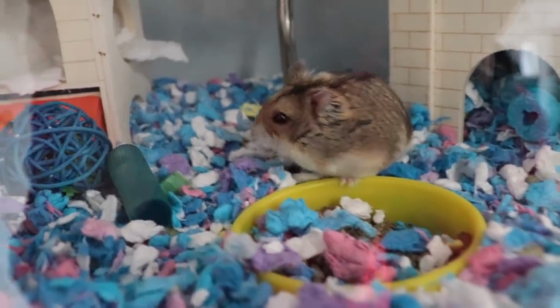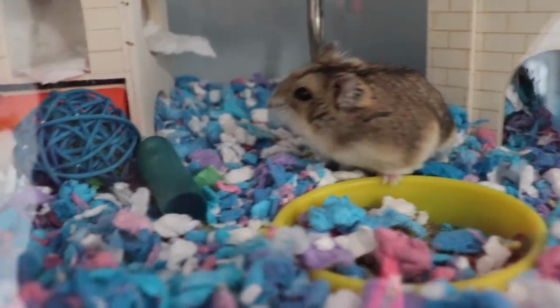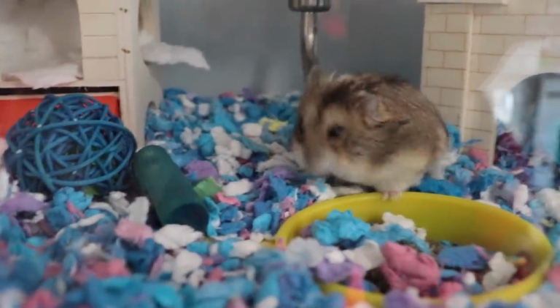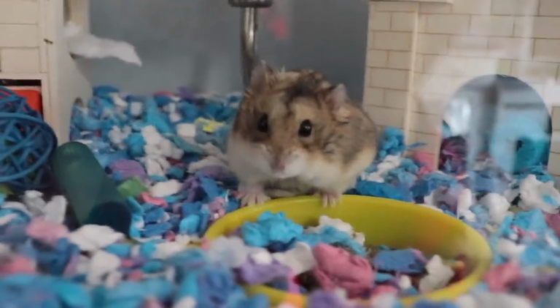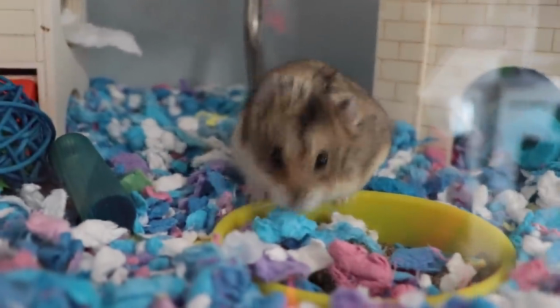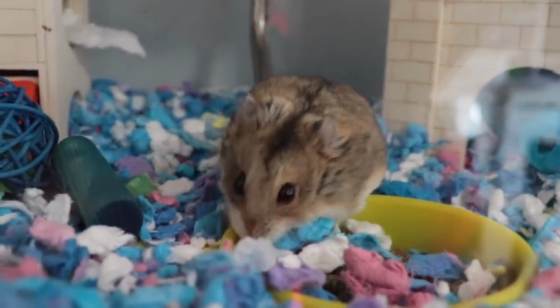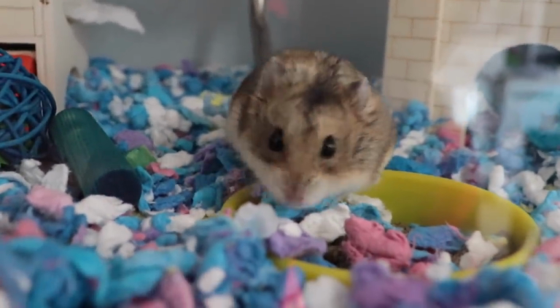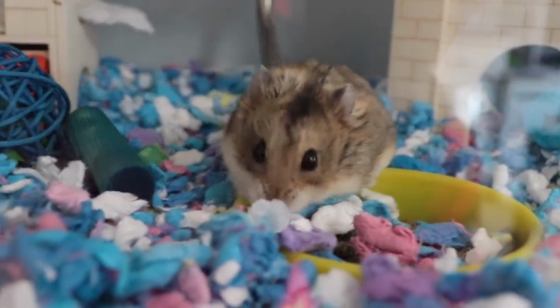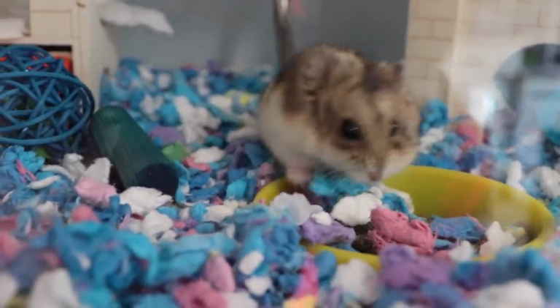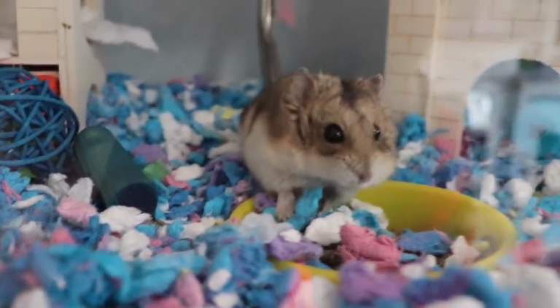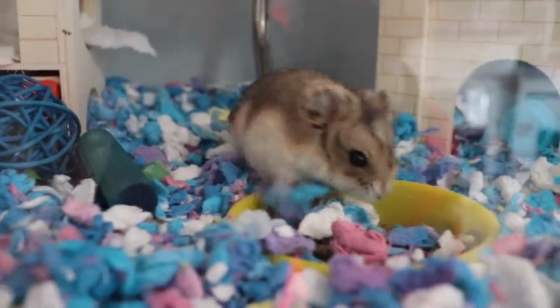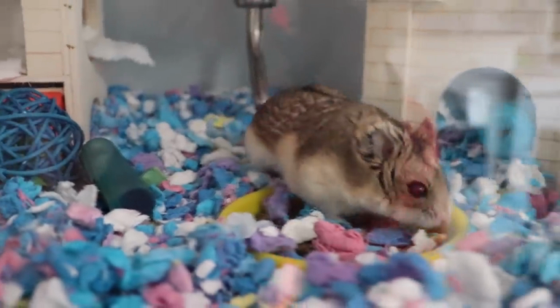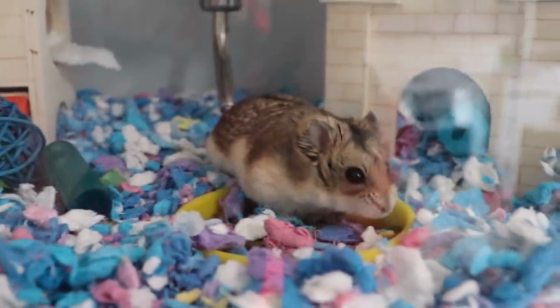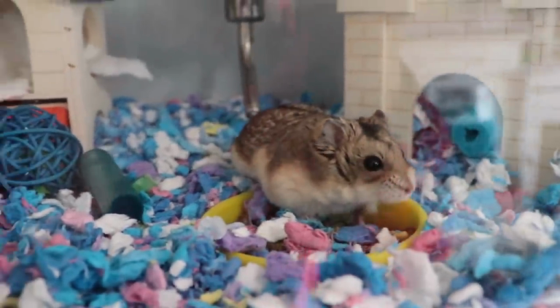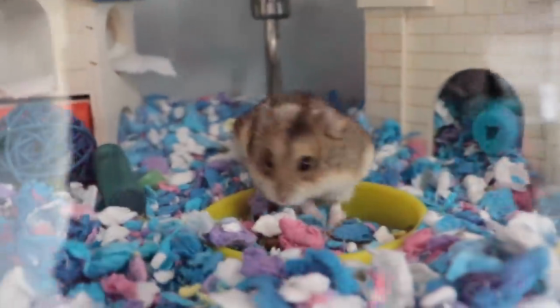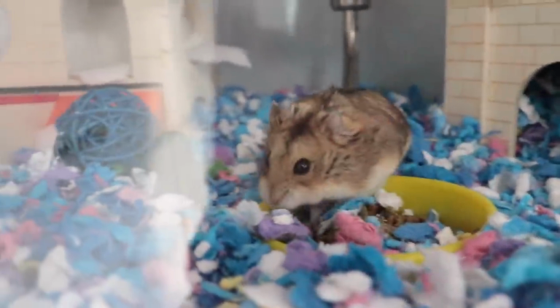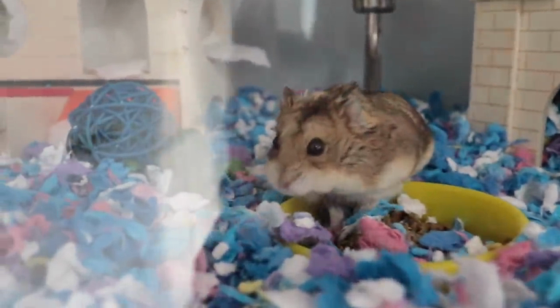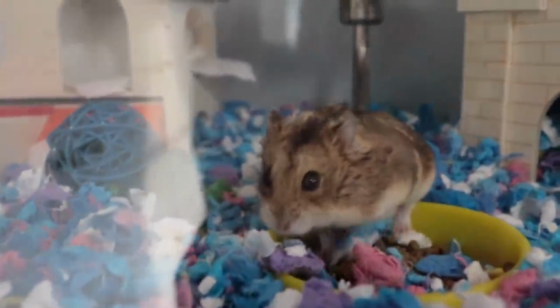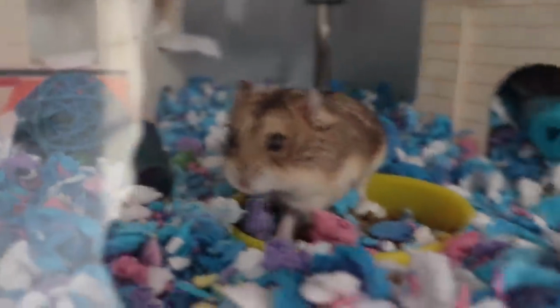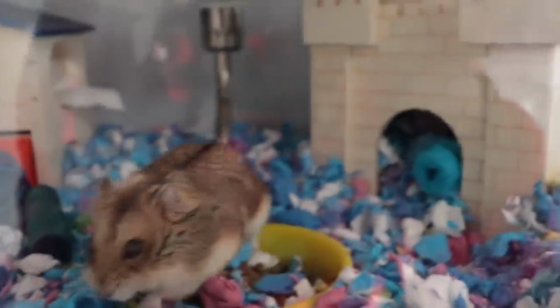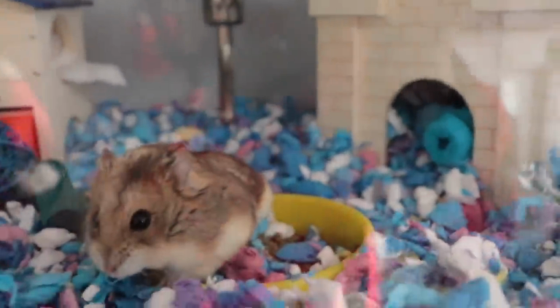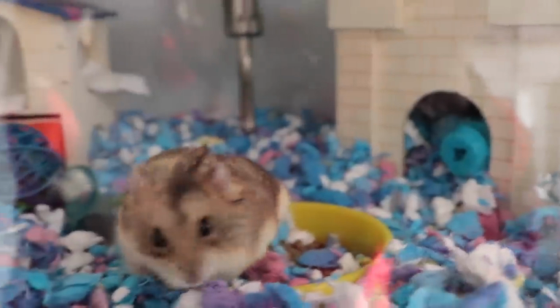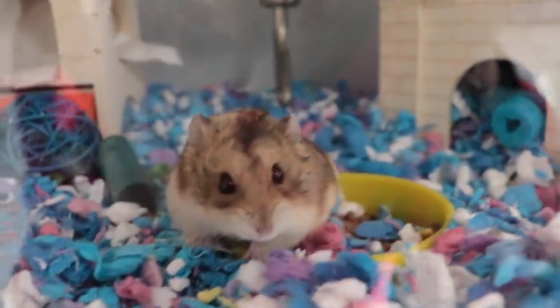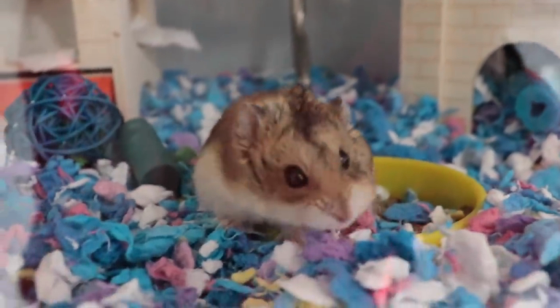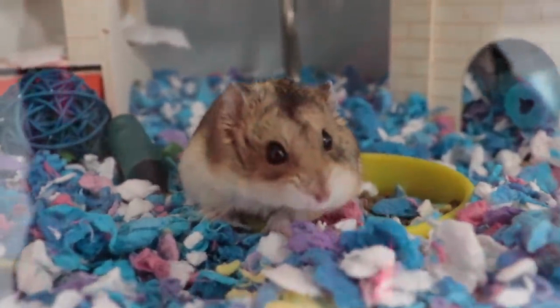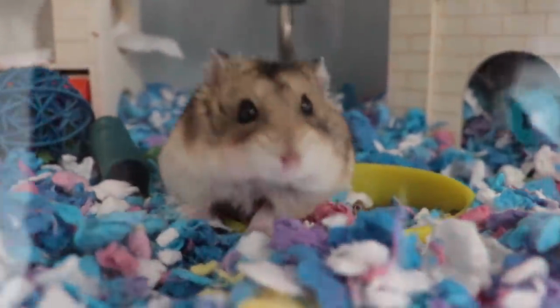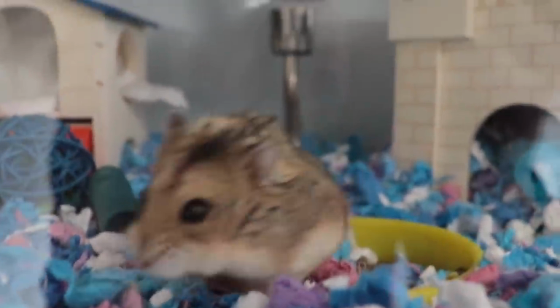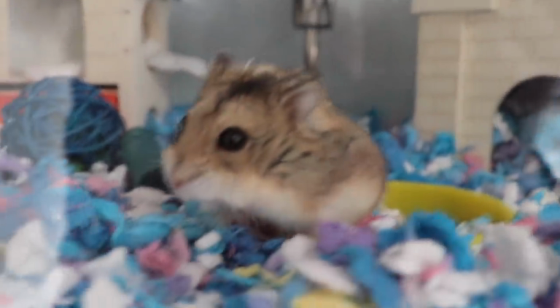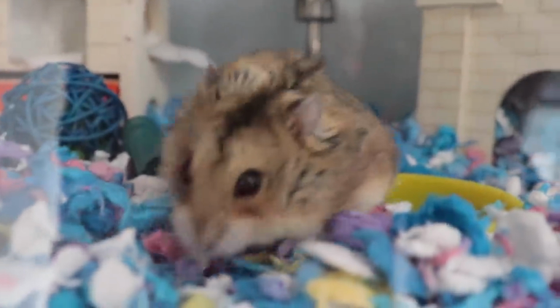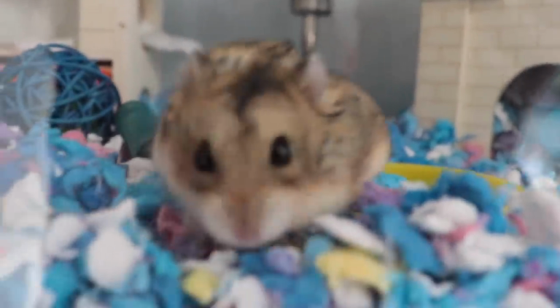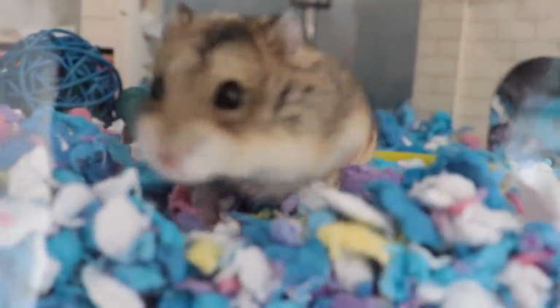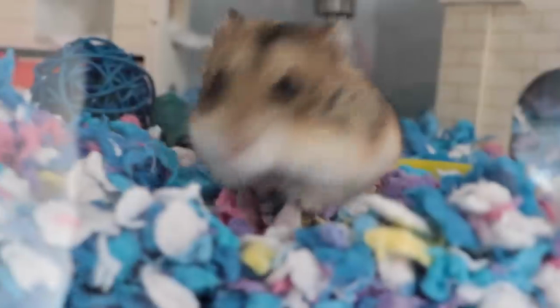I definitely need to do more videos with my small animals because I know you guys like them and I'd like to do them too. I think I might try to do some videos of me taming the mice, so that'll be really cute.